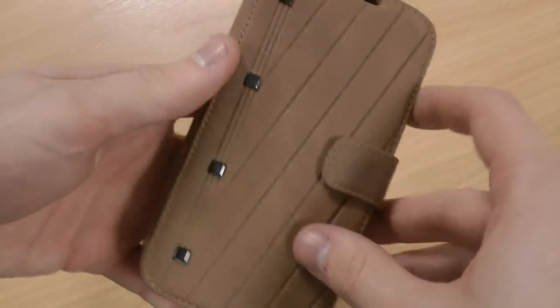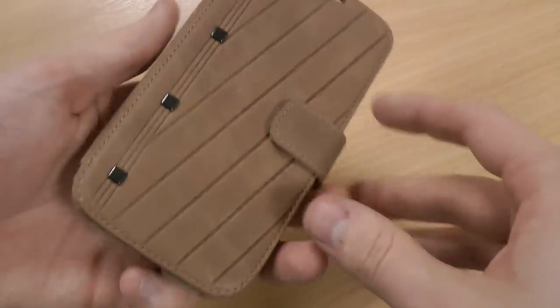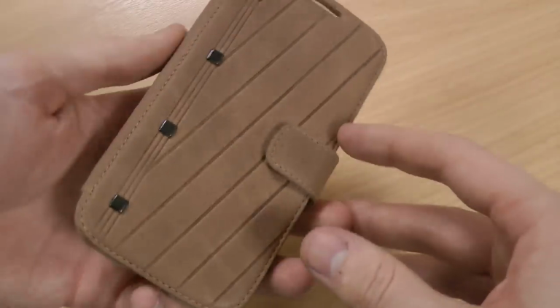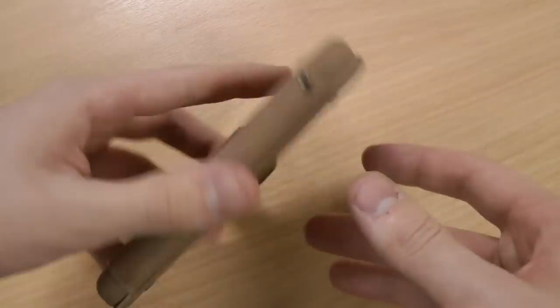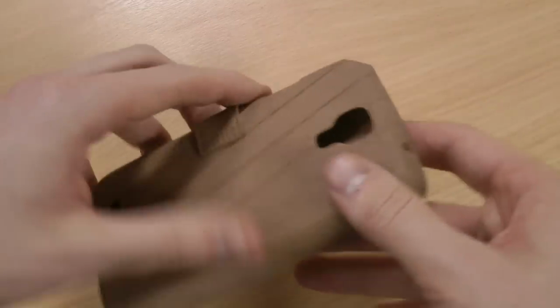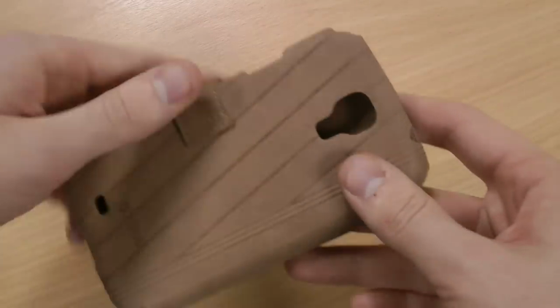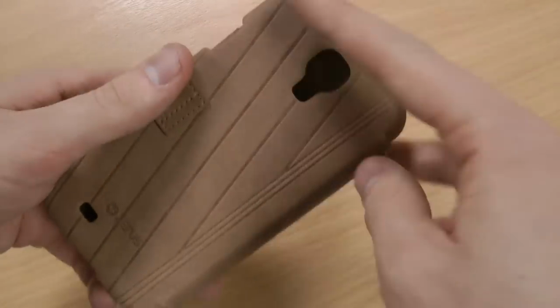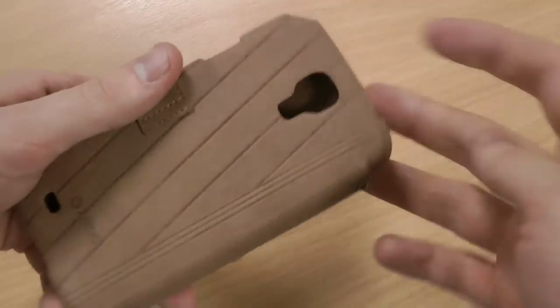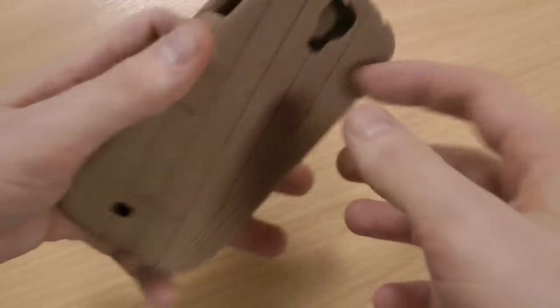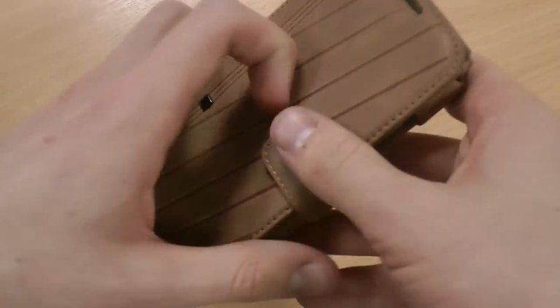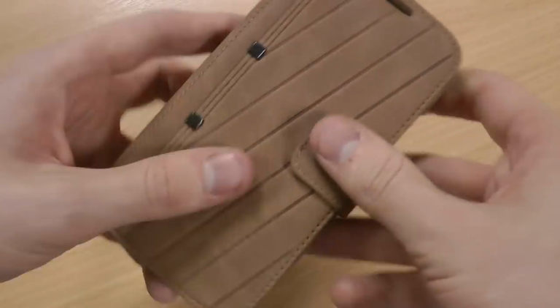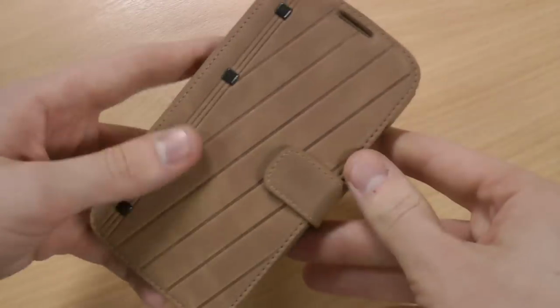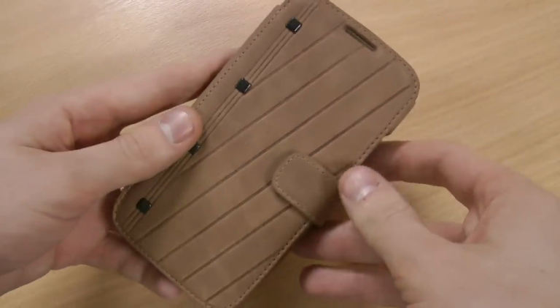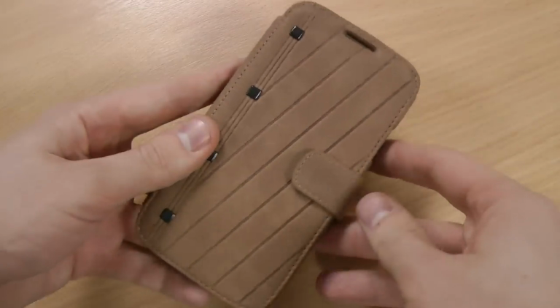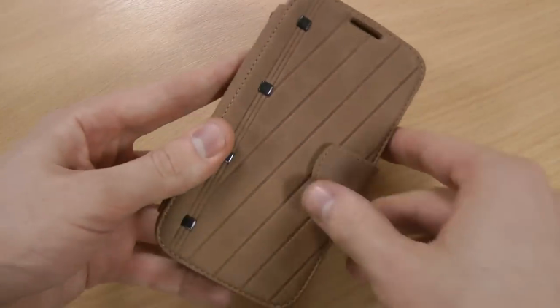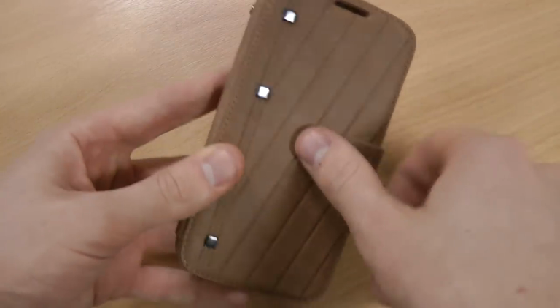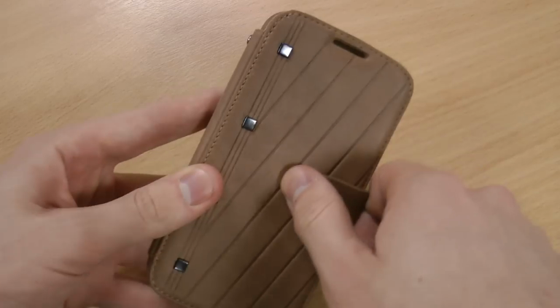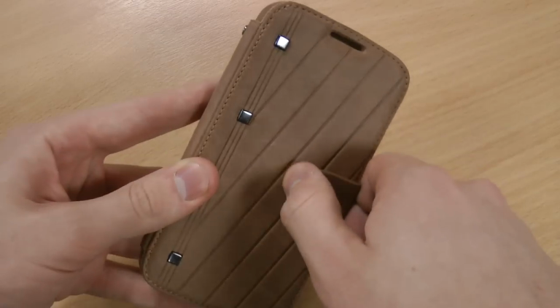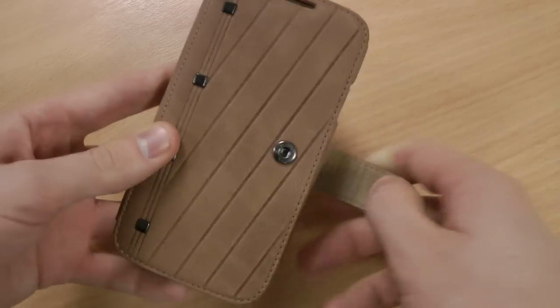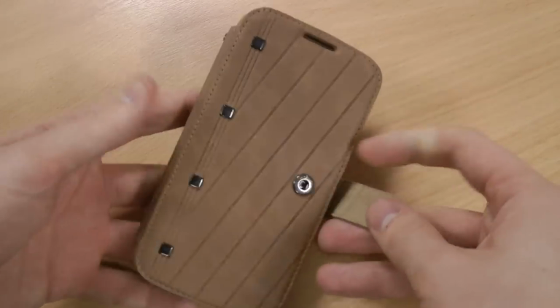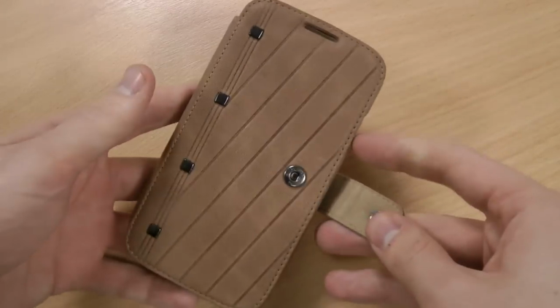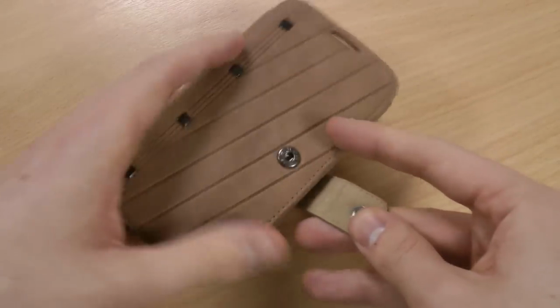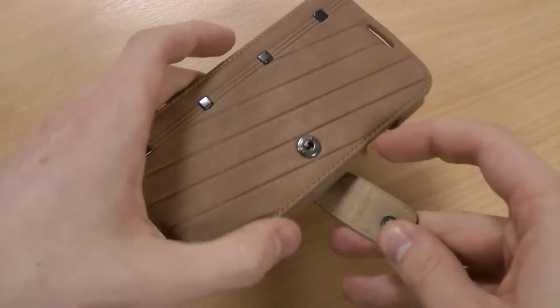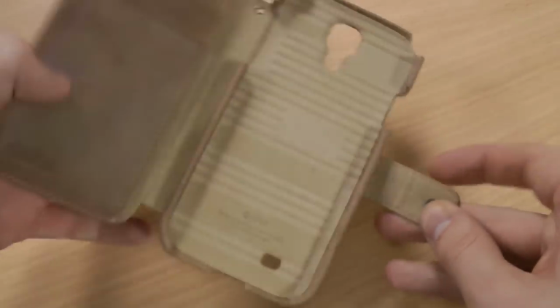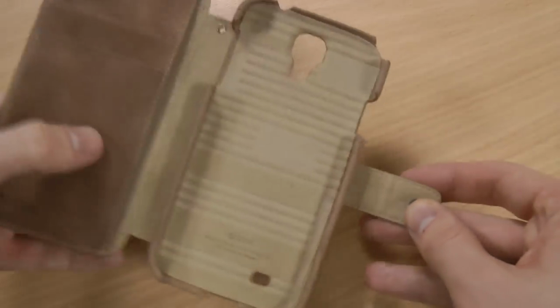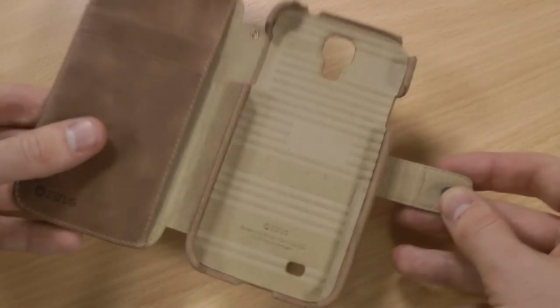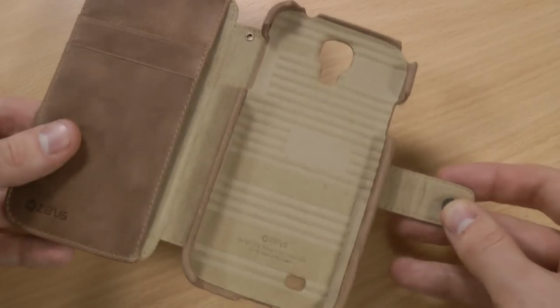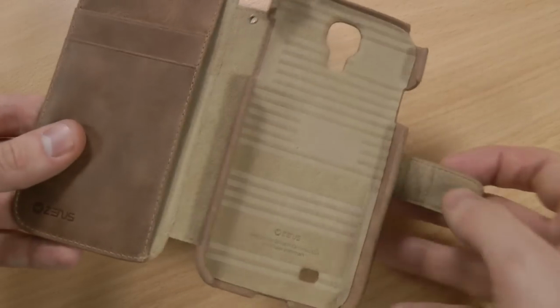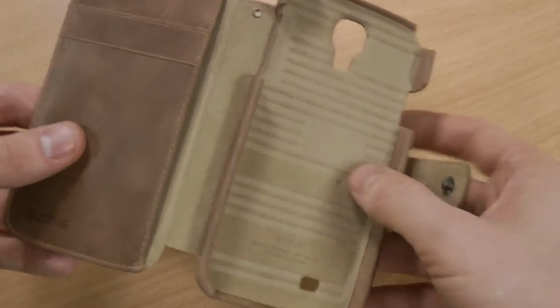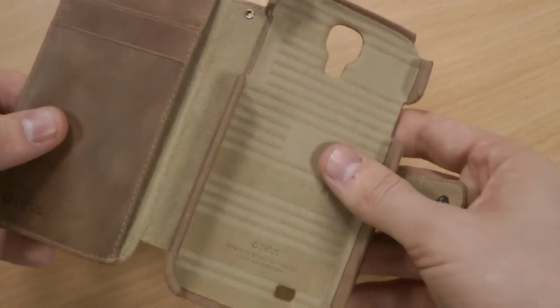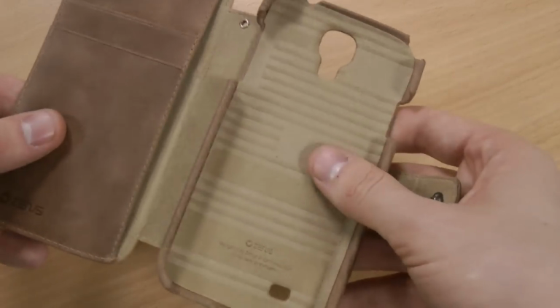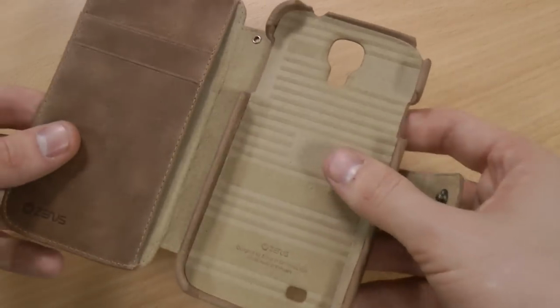Now I'm not a big fan of cases that are book style or flip cases, as I've mentioned in previous reviews, but in terms of overall look and feel this one really does suit me.